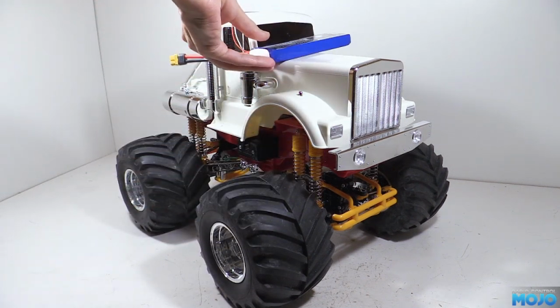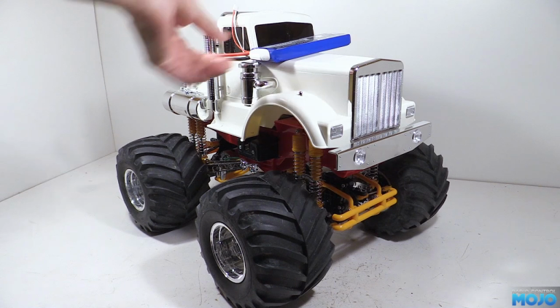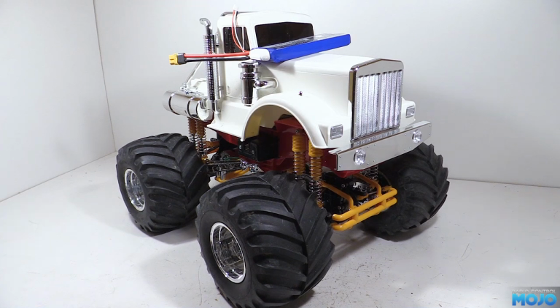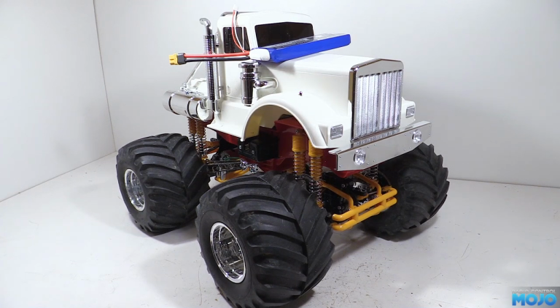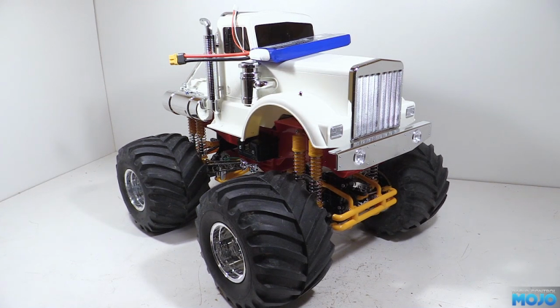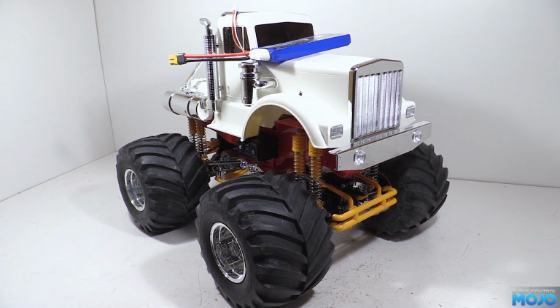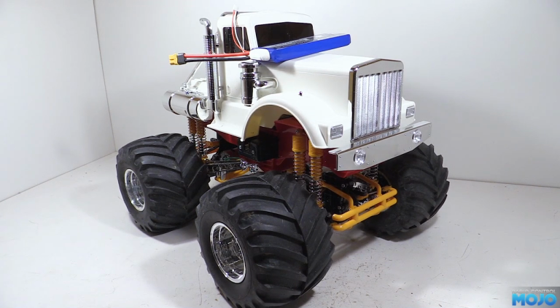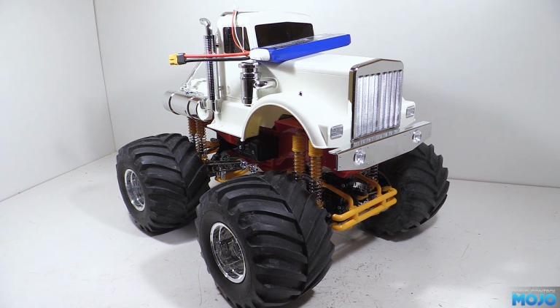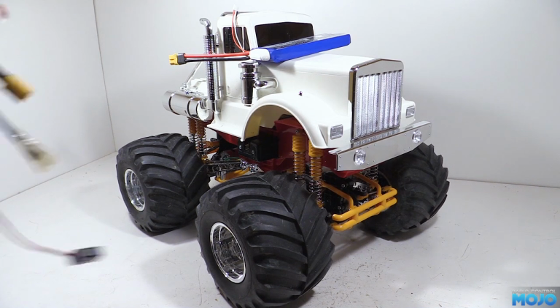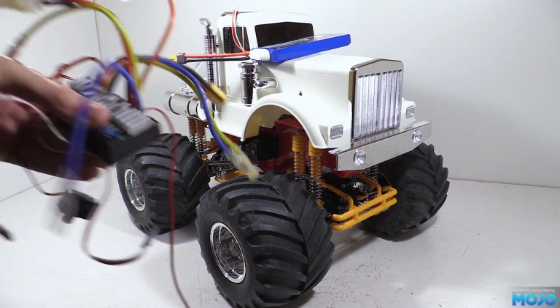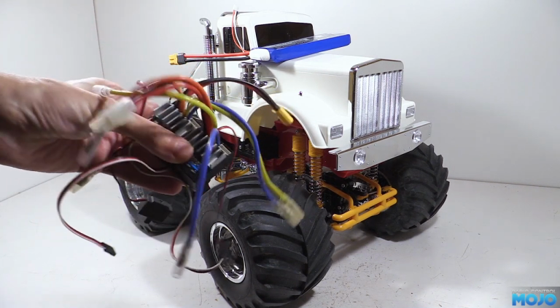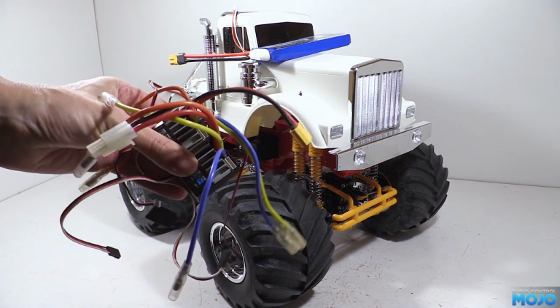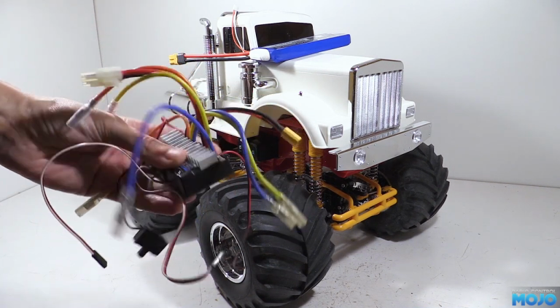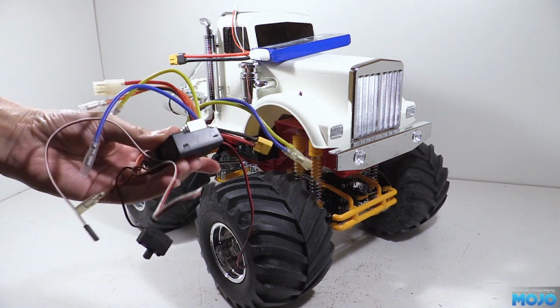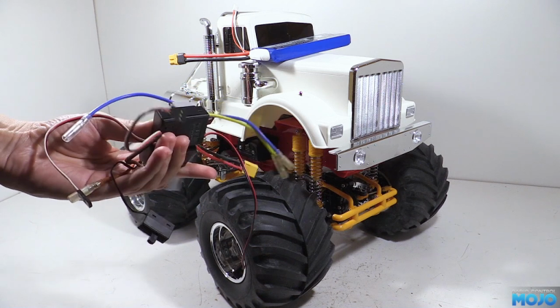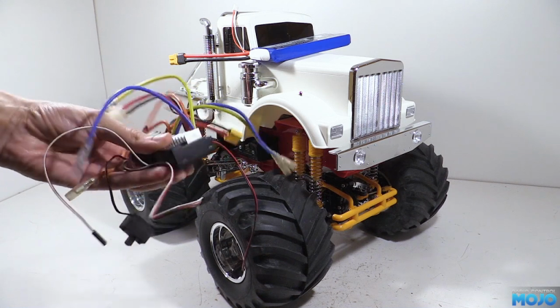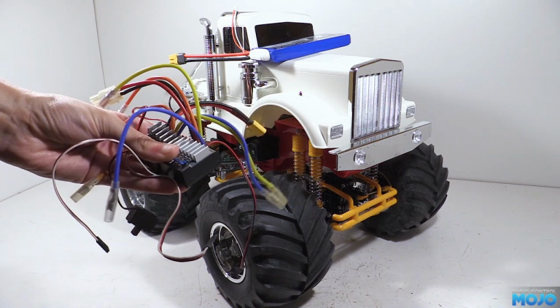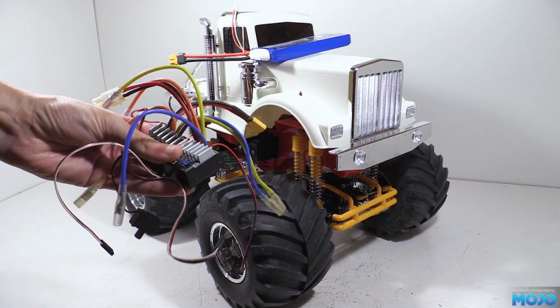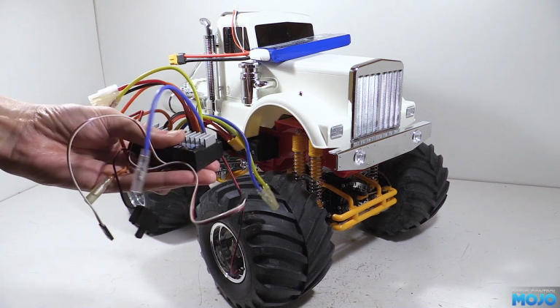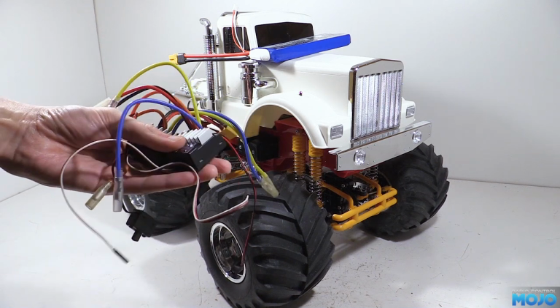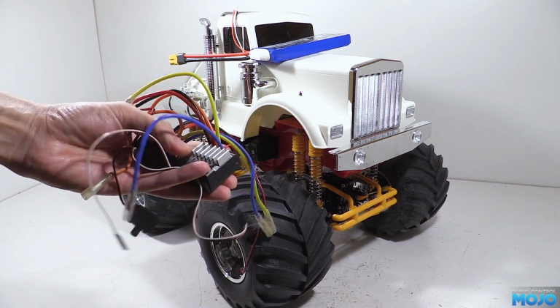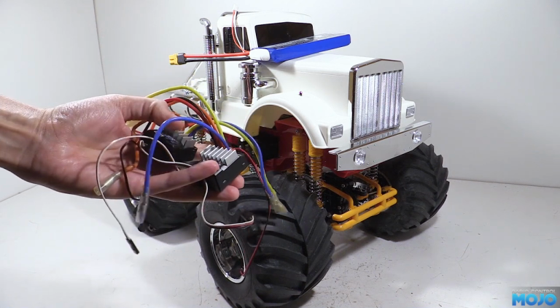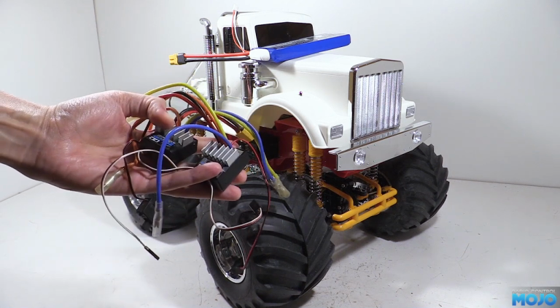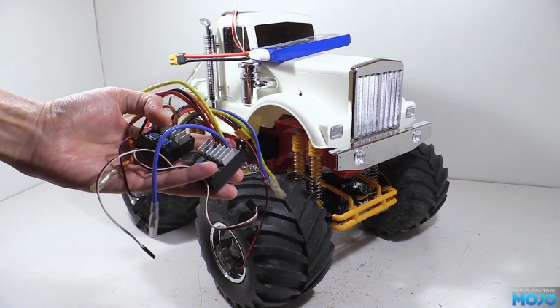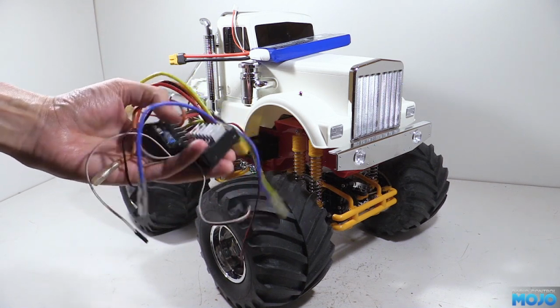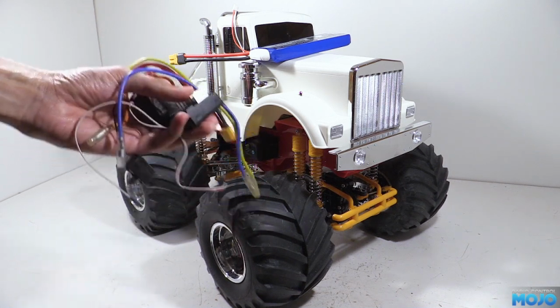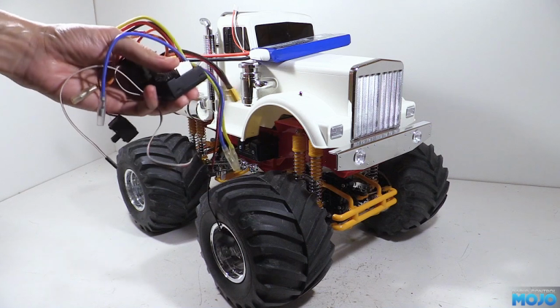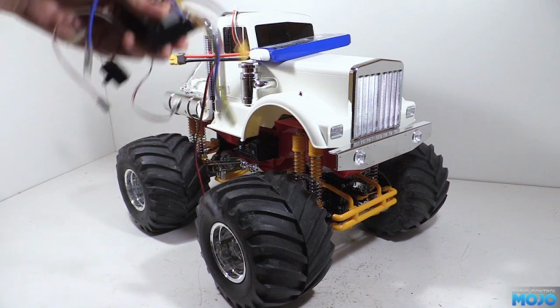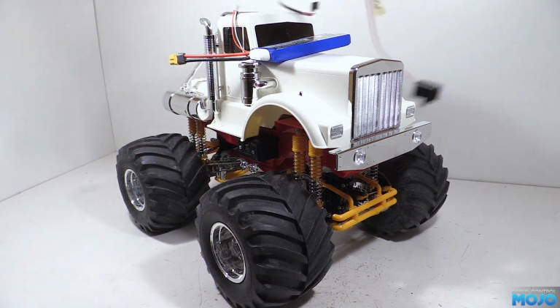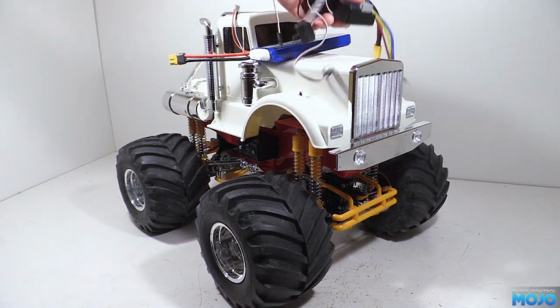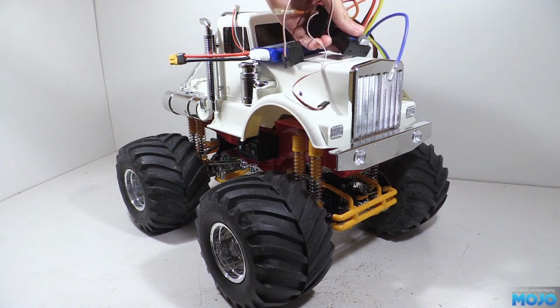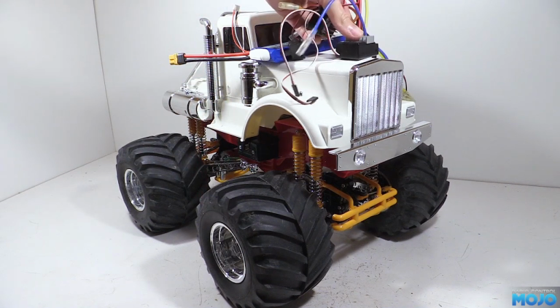And while we're at it, we're going to swap the stock single ESC for two Tamiya TBLE02s. For now we'll just stick with the brushed motors, but these ESCs will run sensored brushless motors in the future.